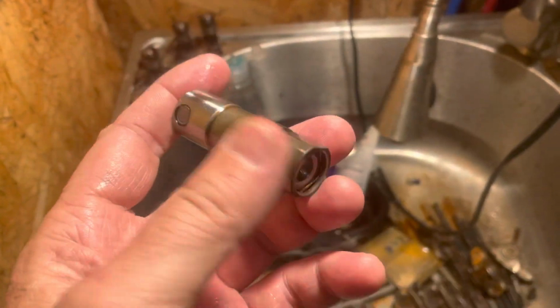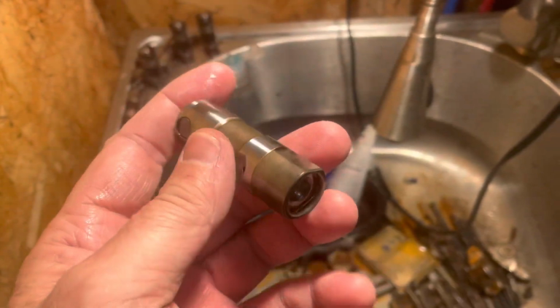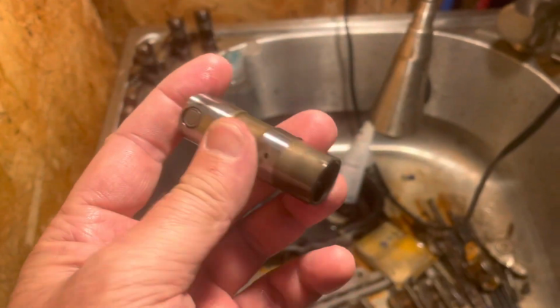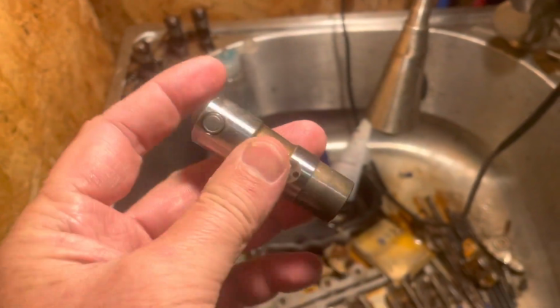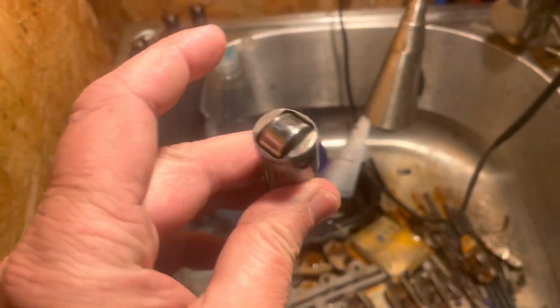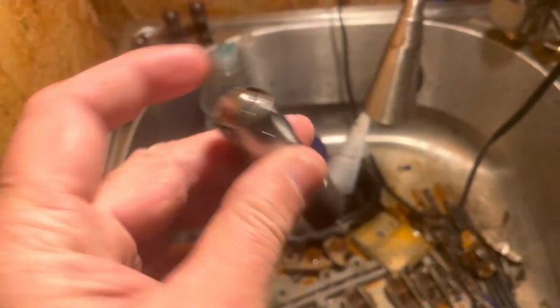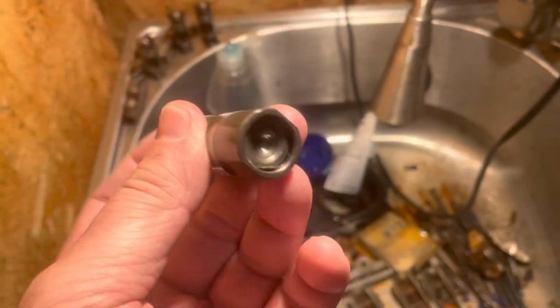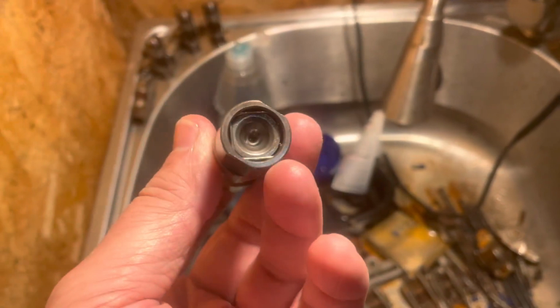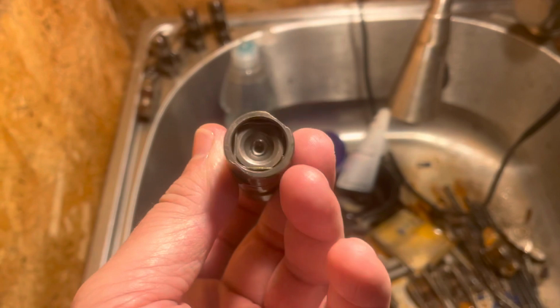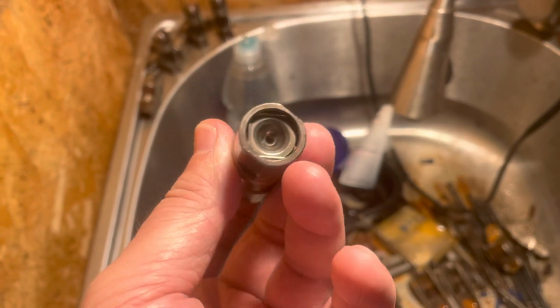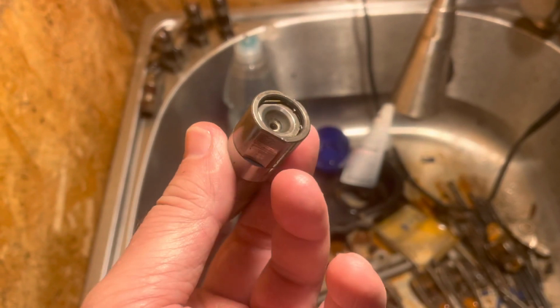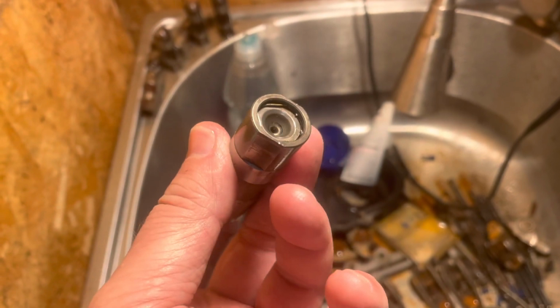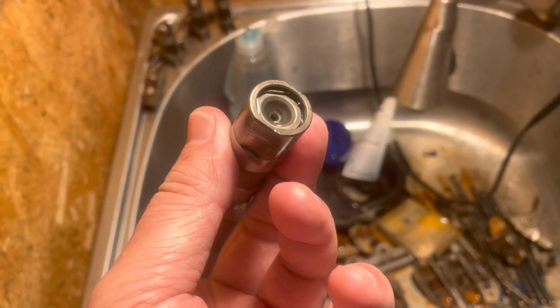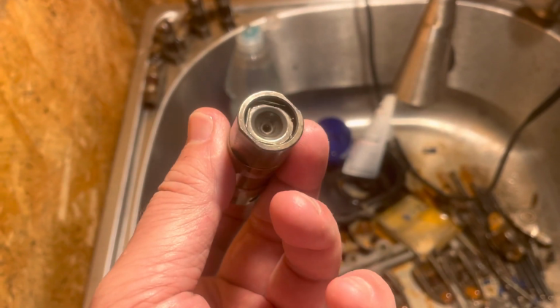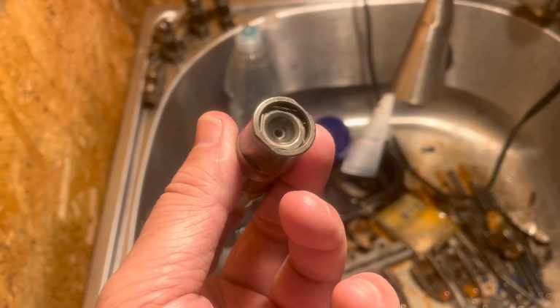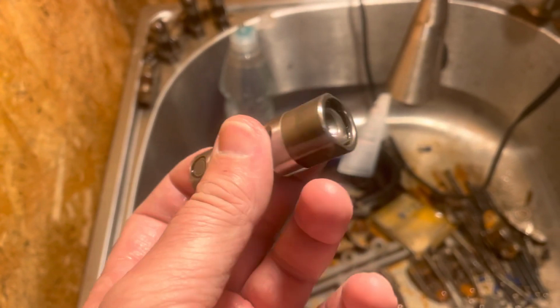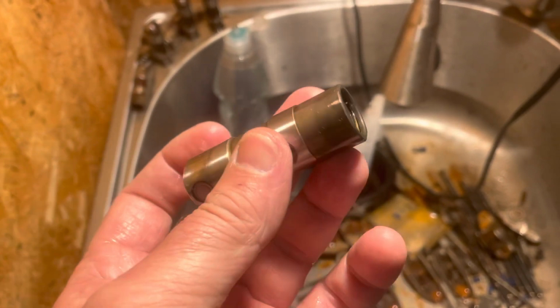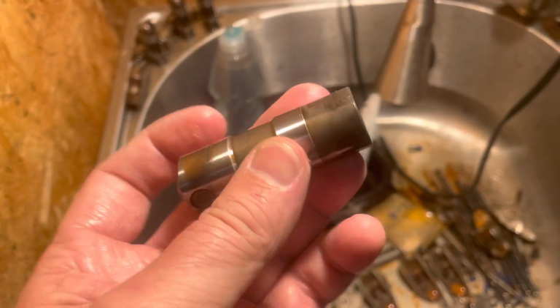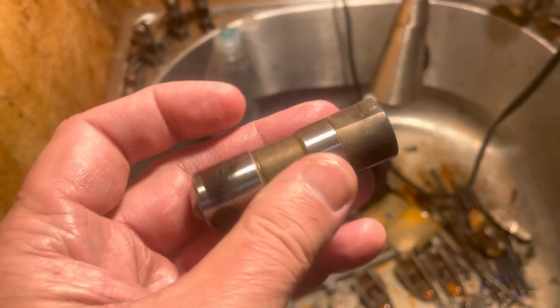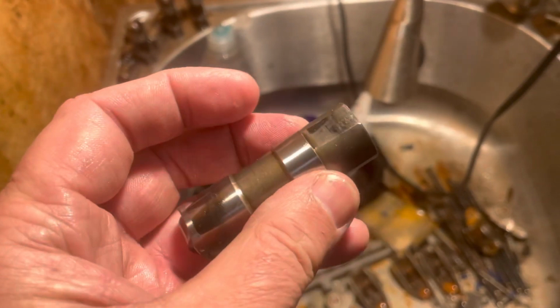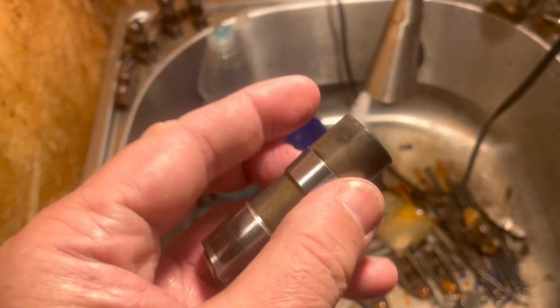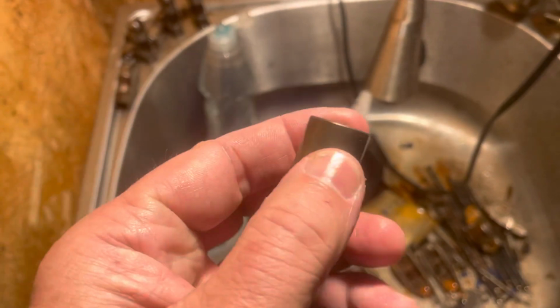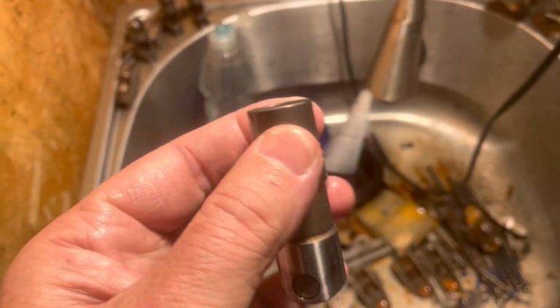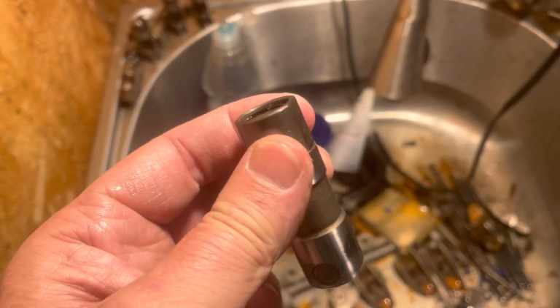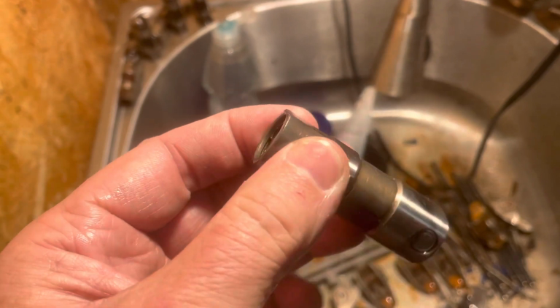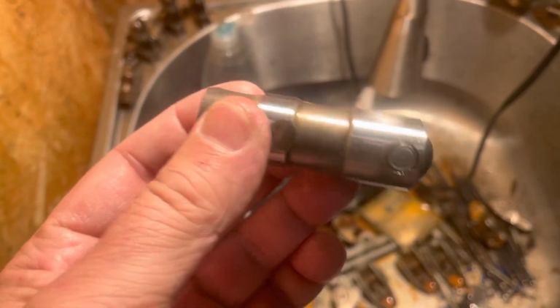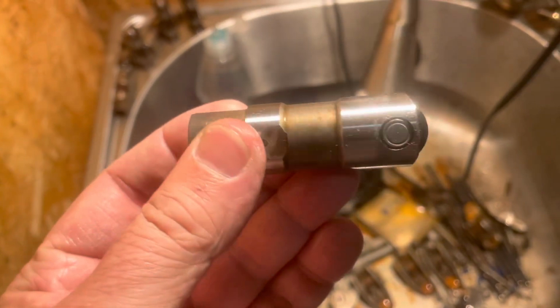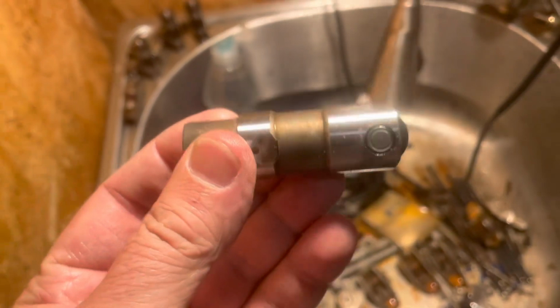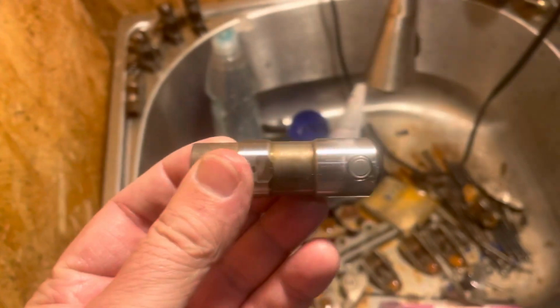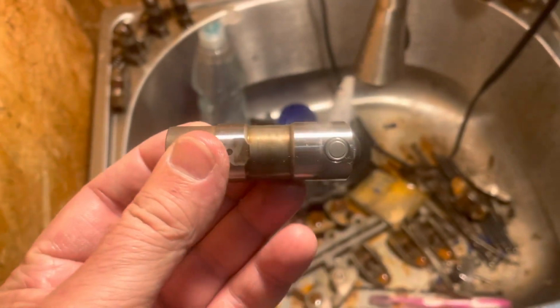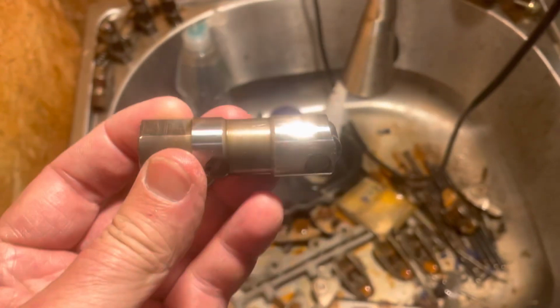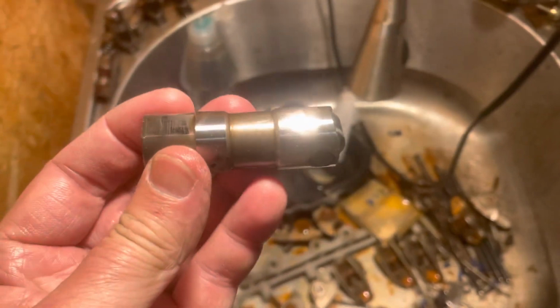The lifter has now been fully reassembled and put back together — the keeper spring is back in there keeping the cup inside. Let me add two more things about these lifters.